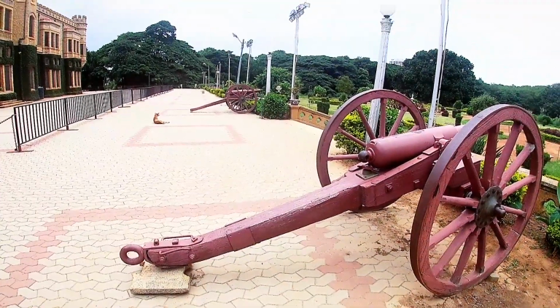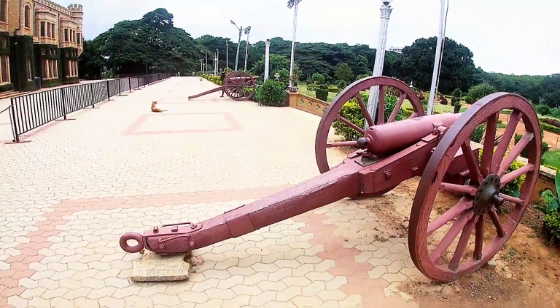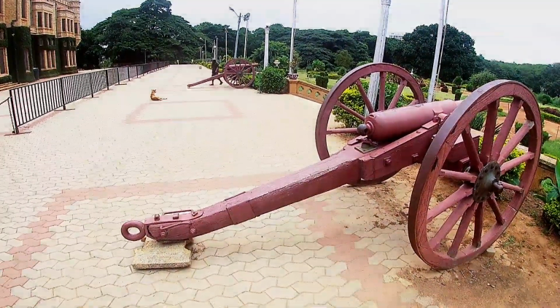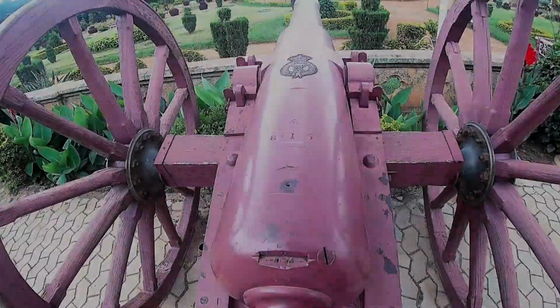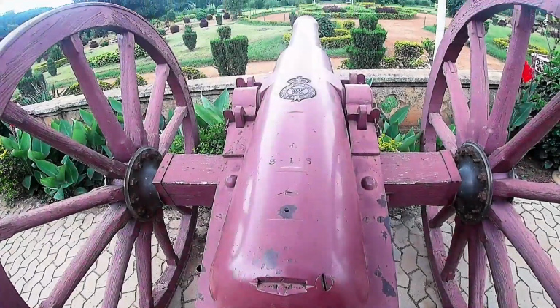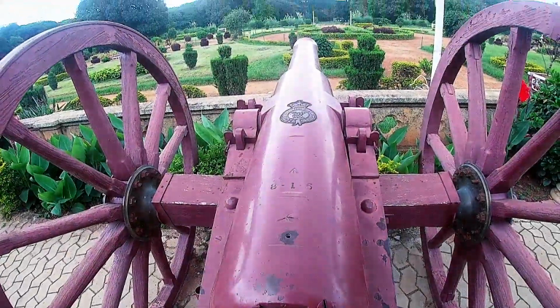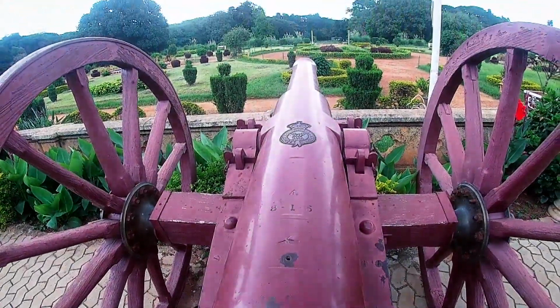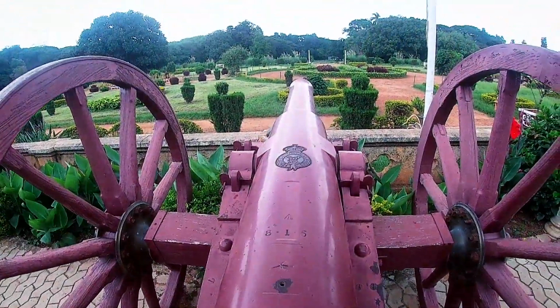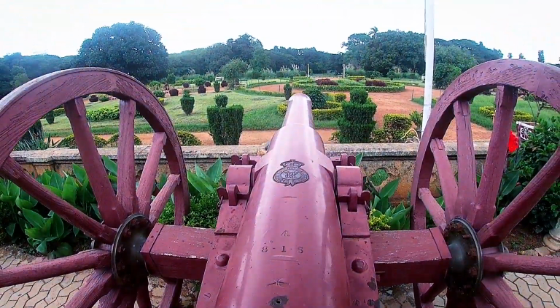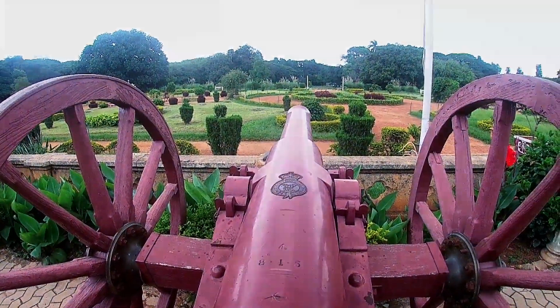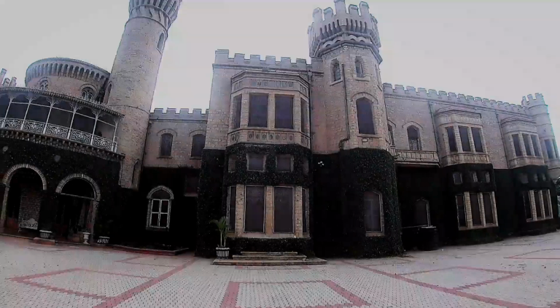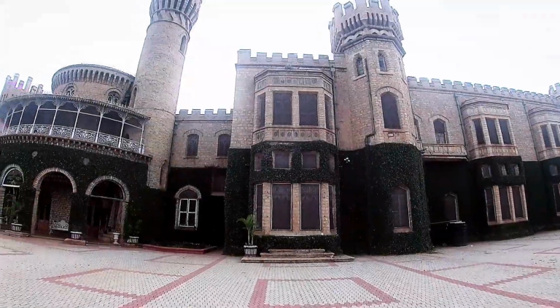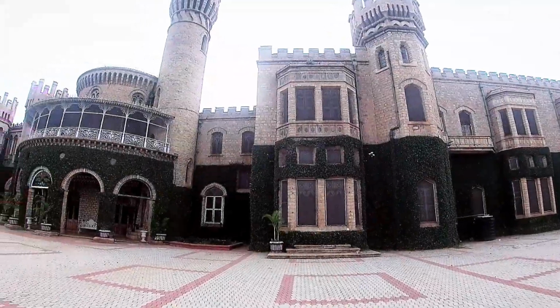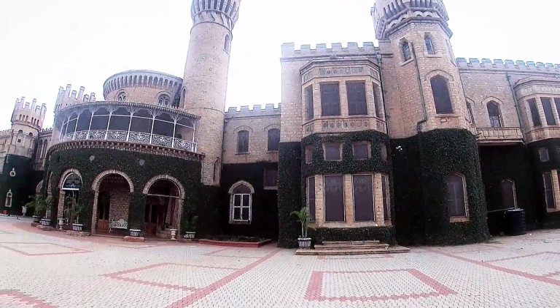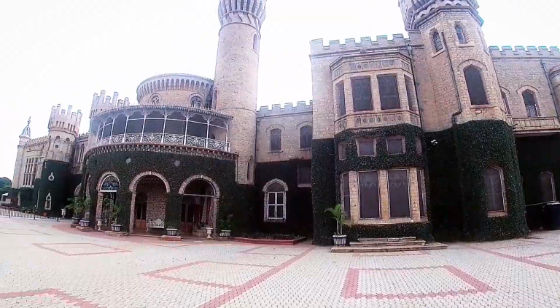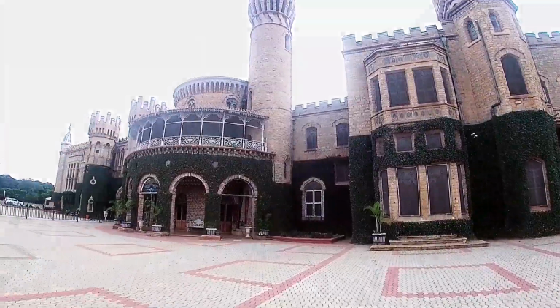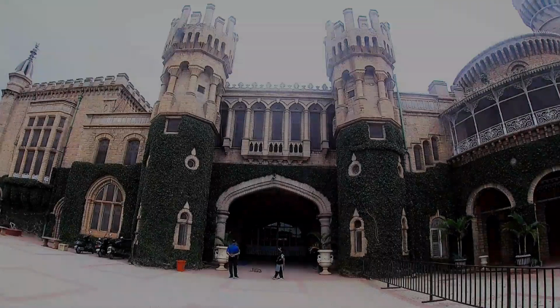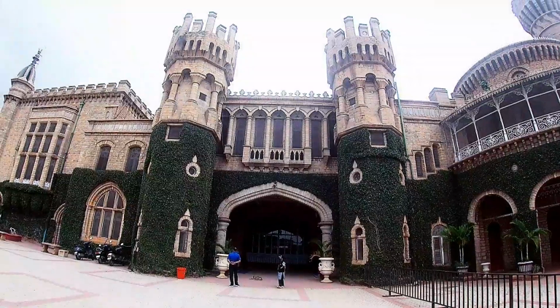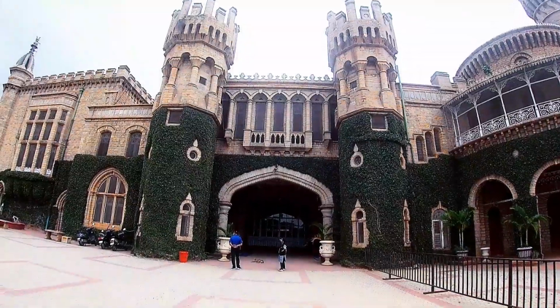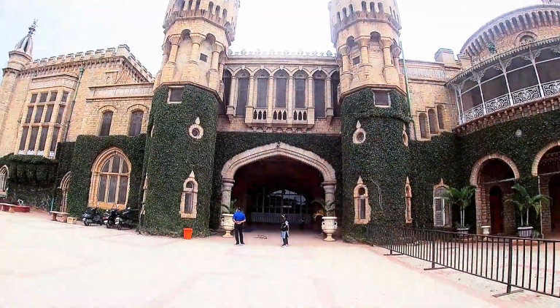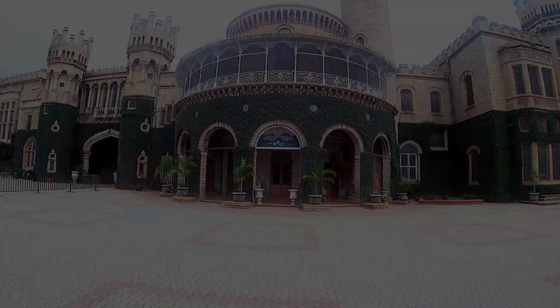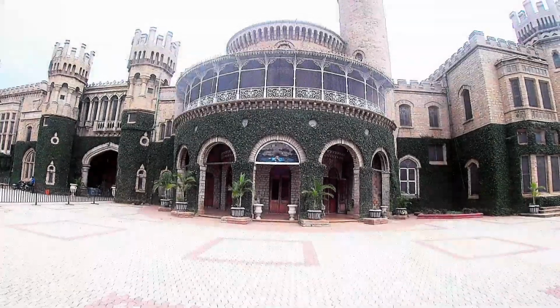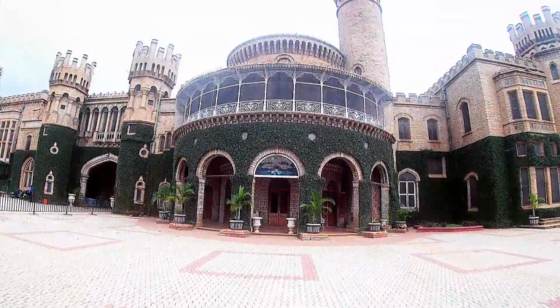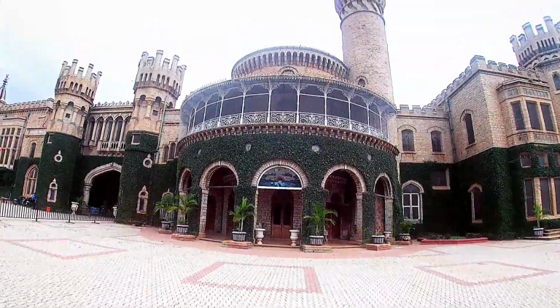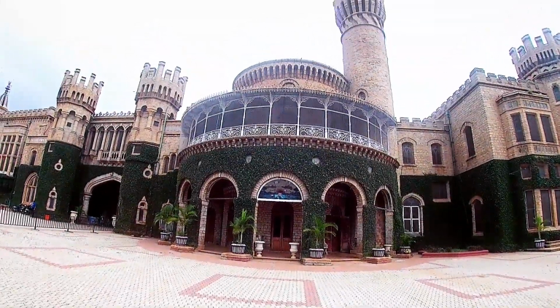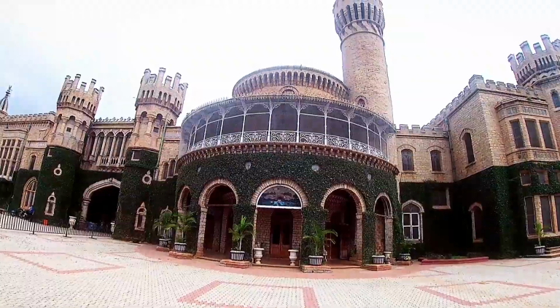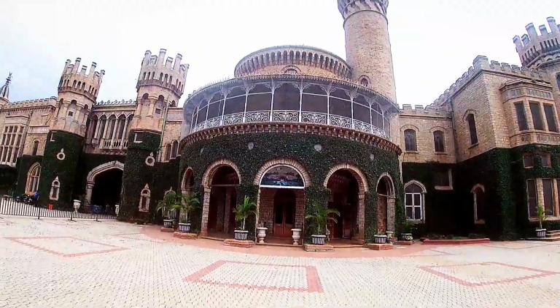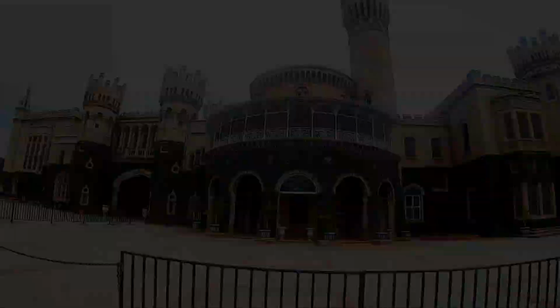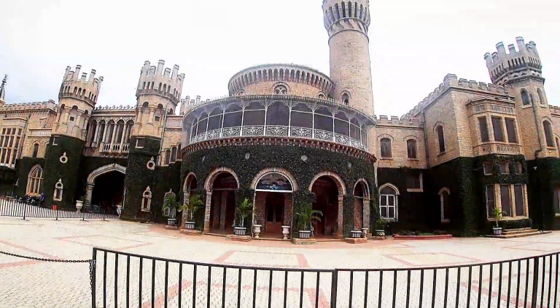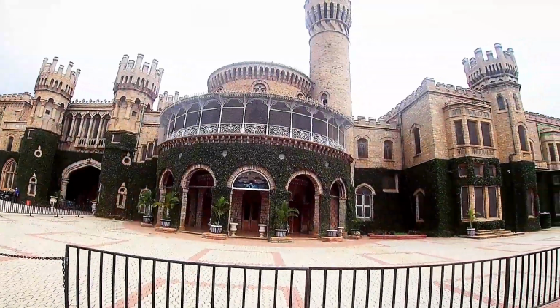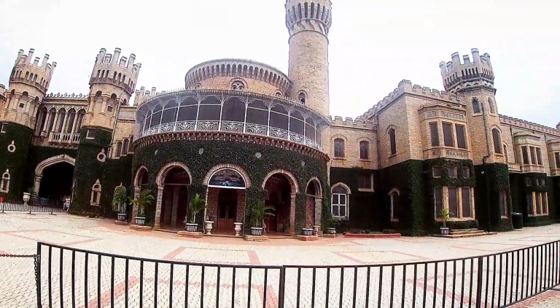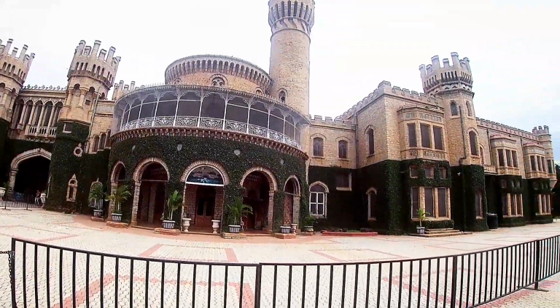I am going to share the interior of this palace with you. This palace has a full garden.